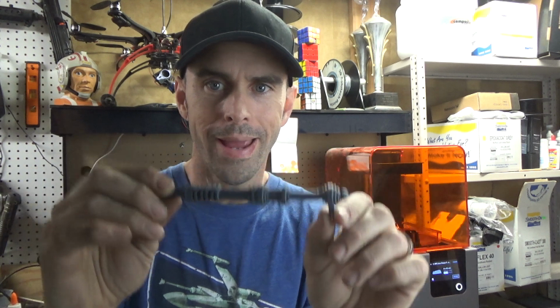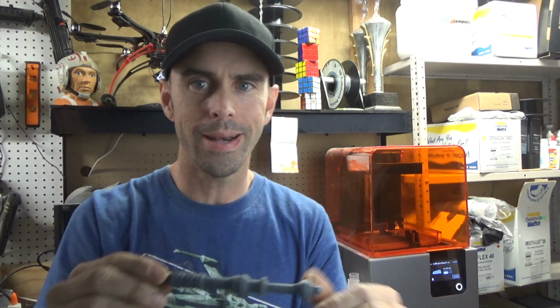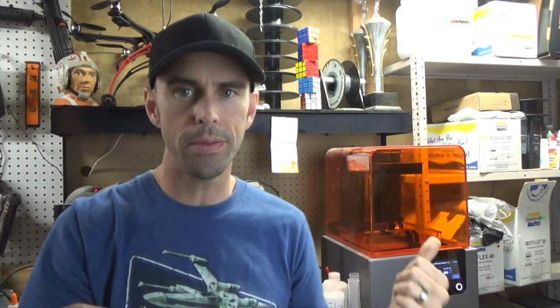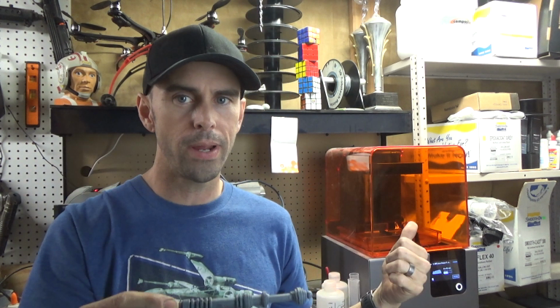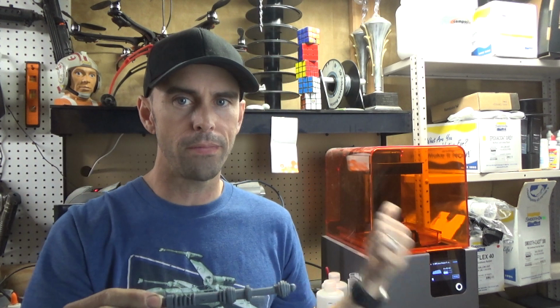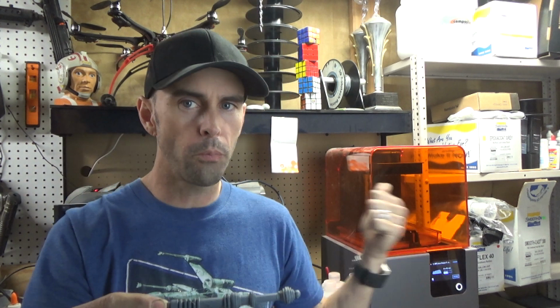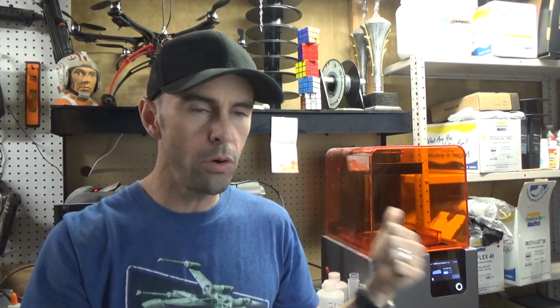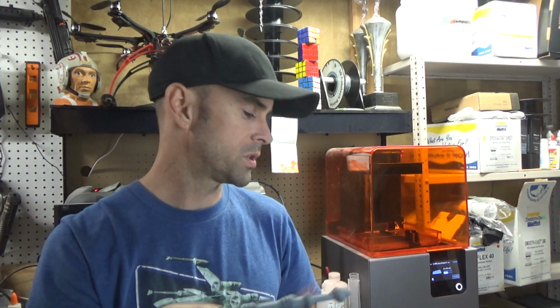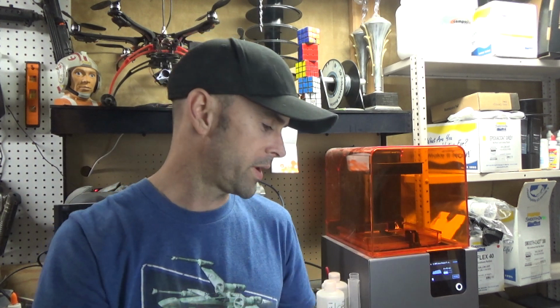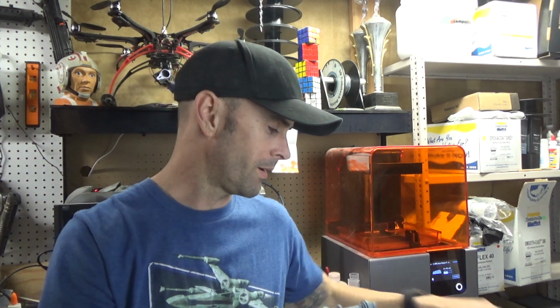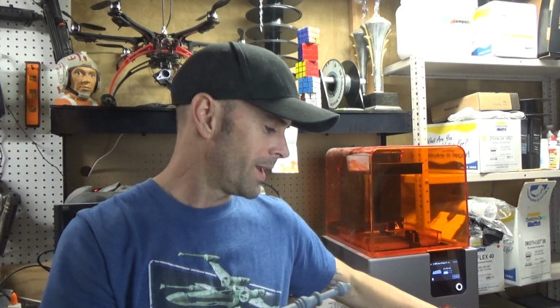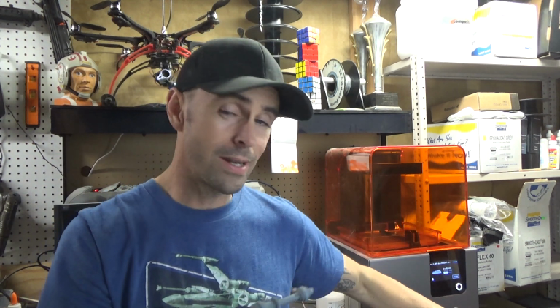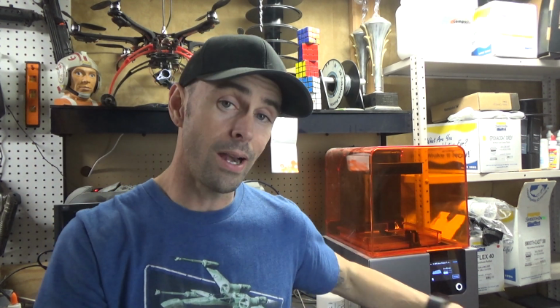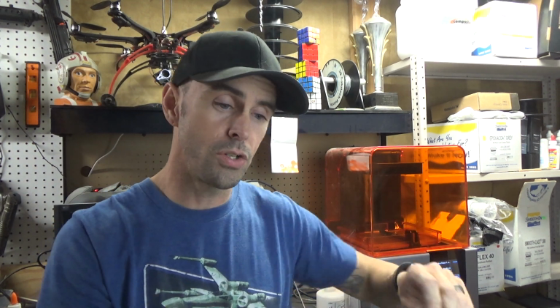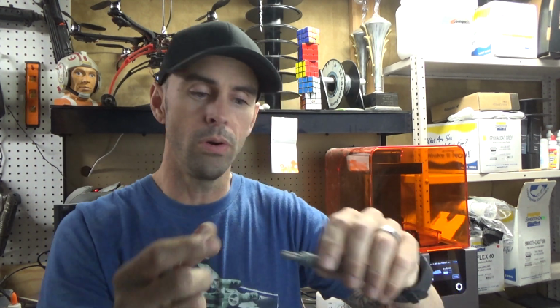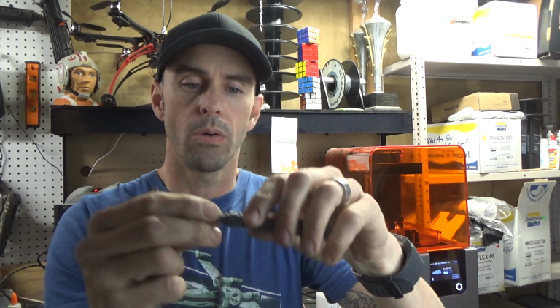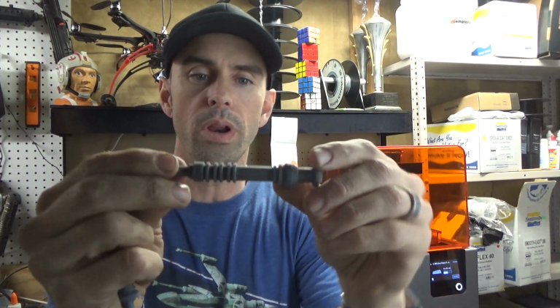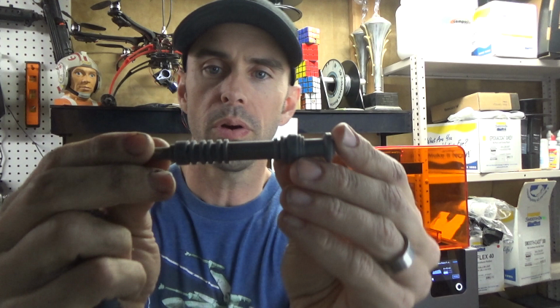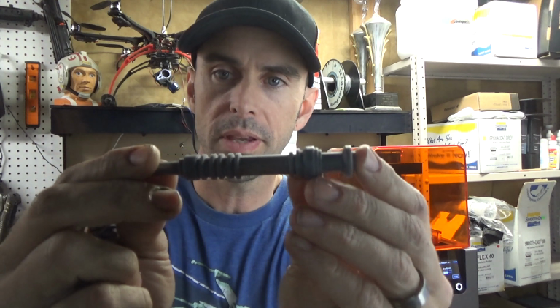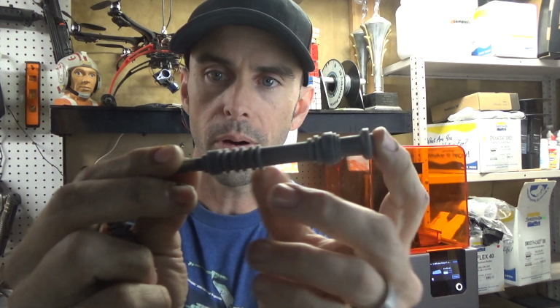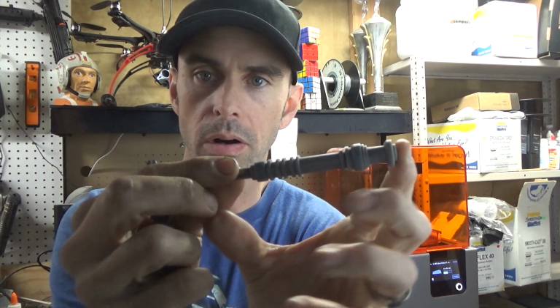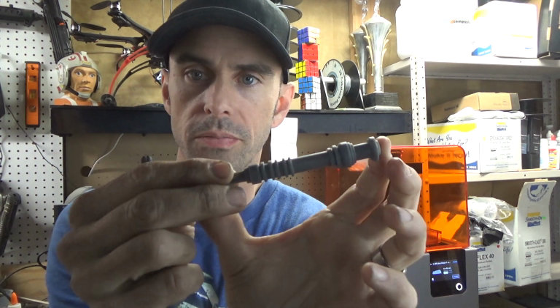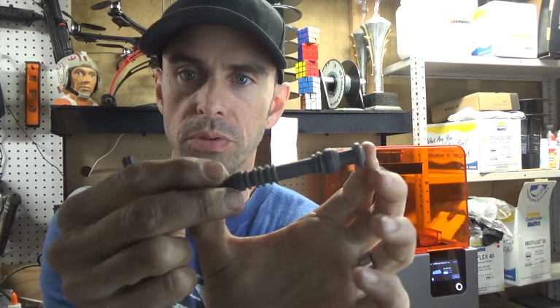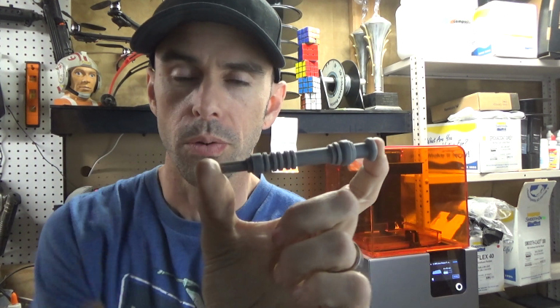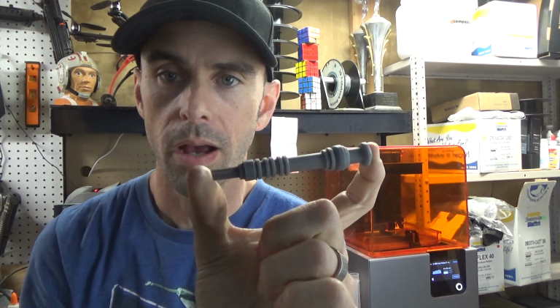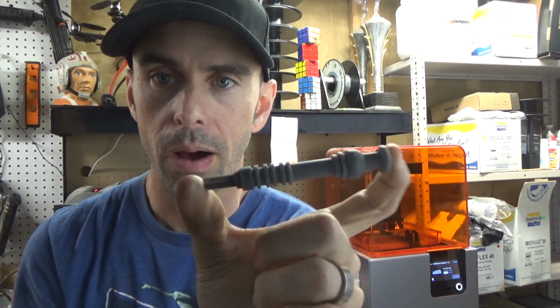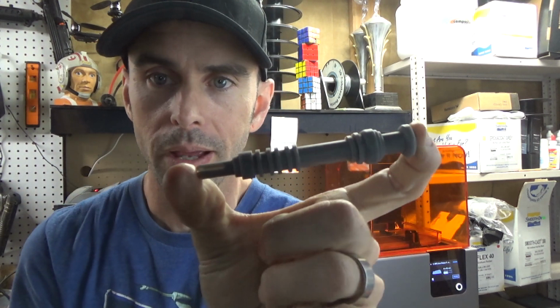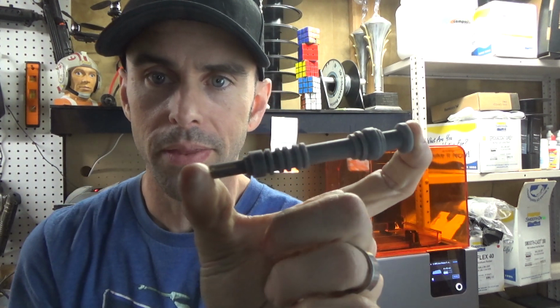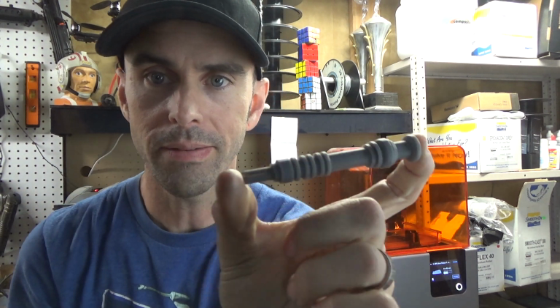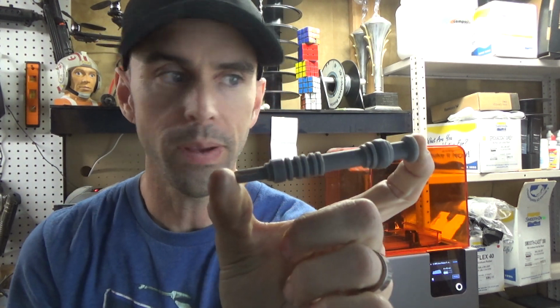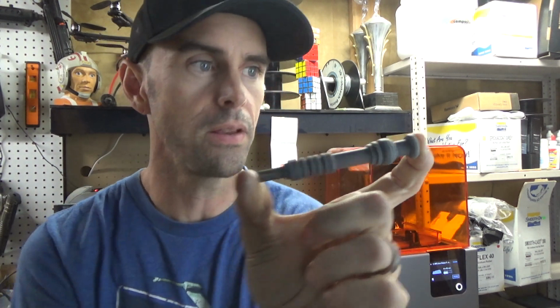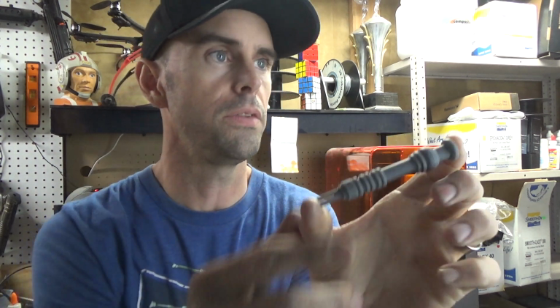And now that we have the Form 2 printer over here, I decided to reprint these parts on the Form 2, and they come out like this — basically all done.